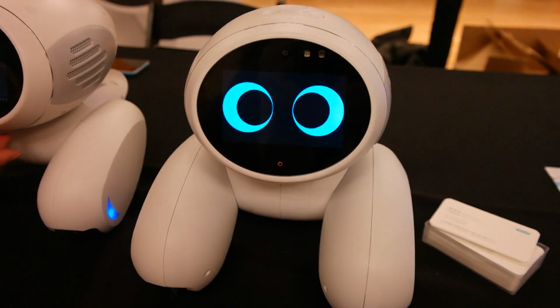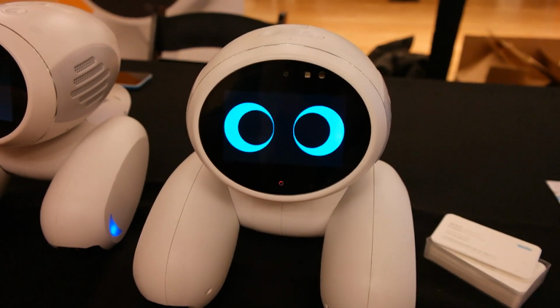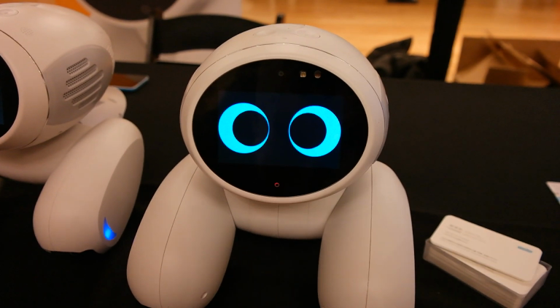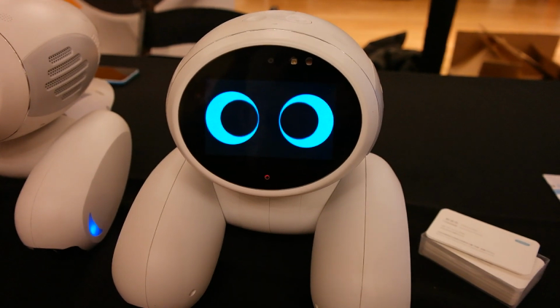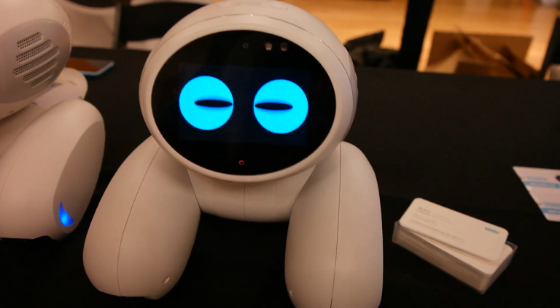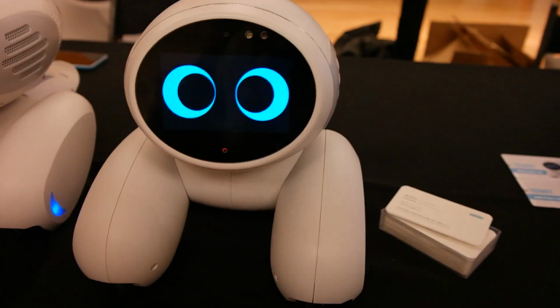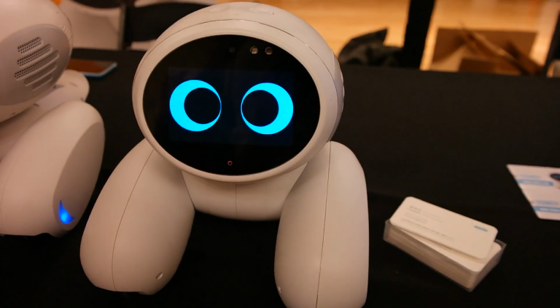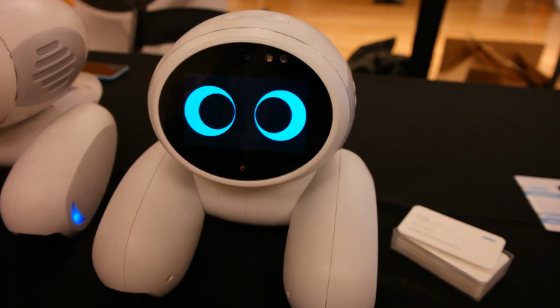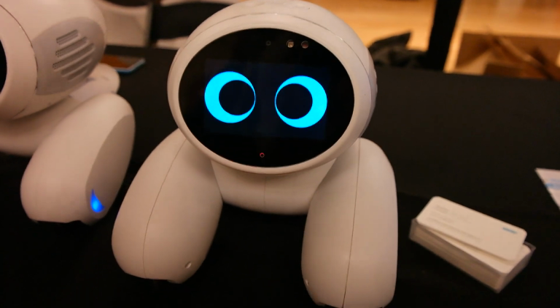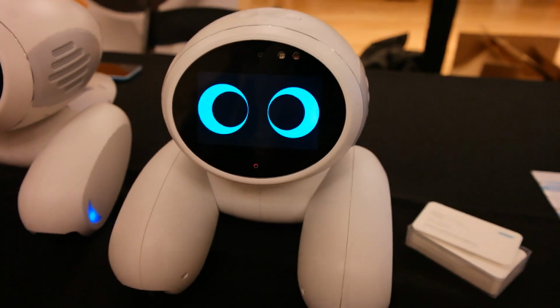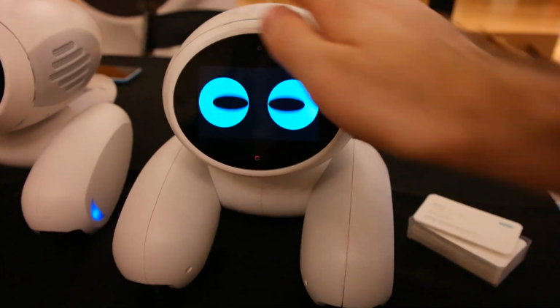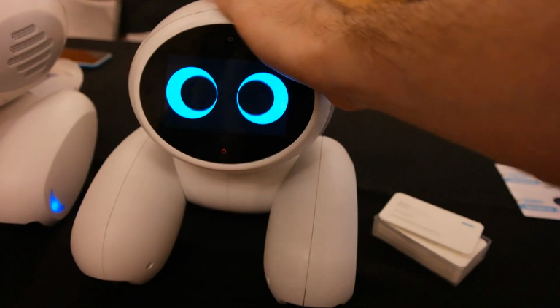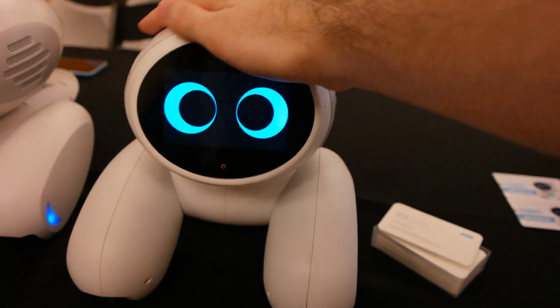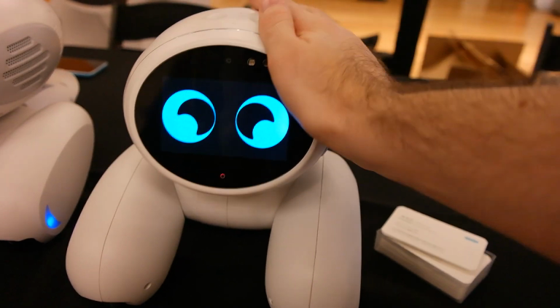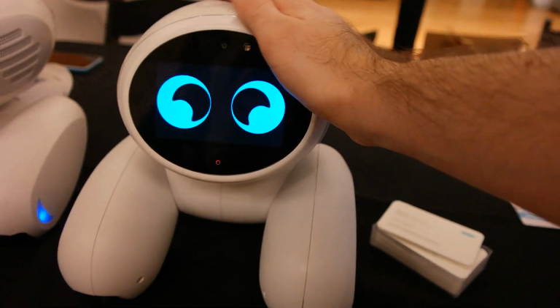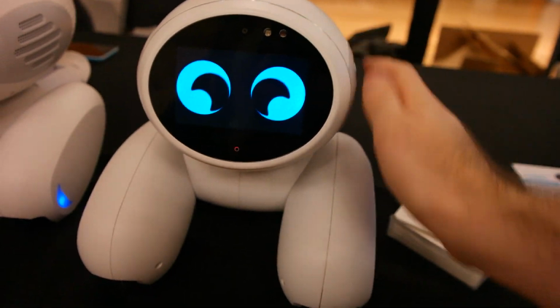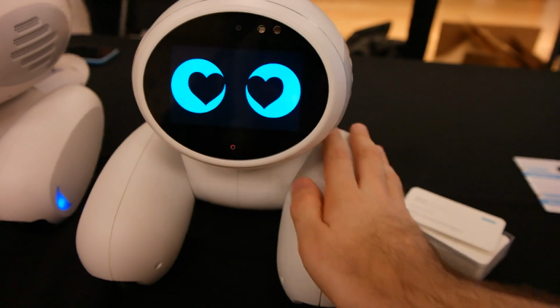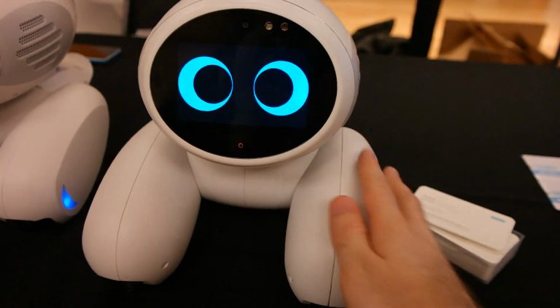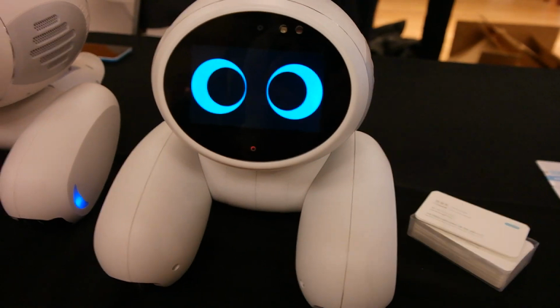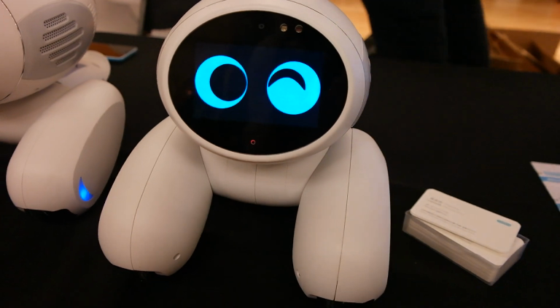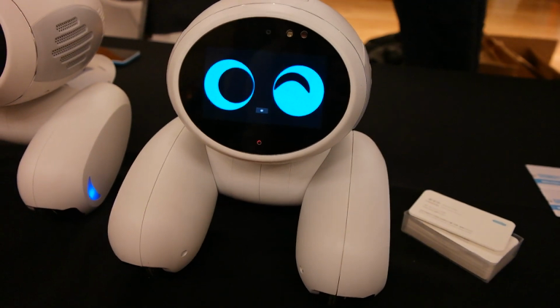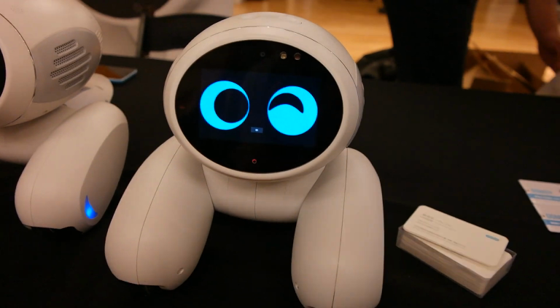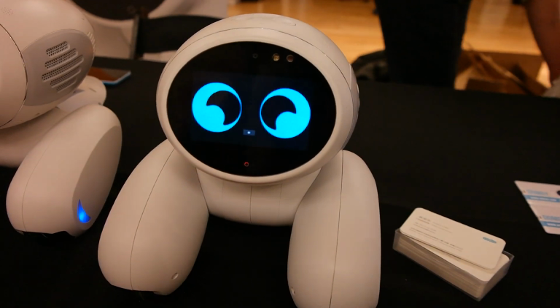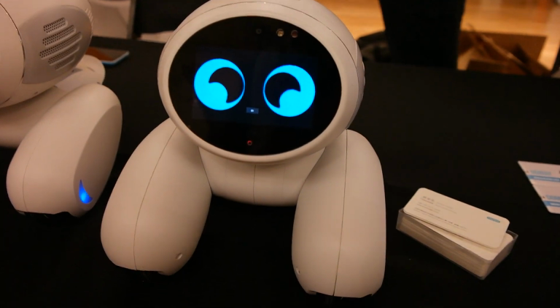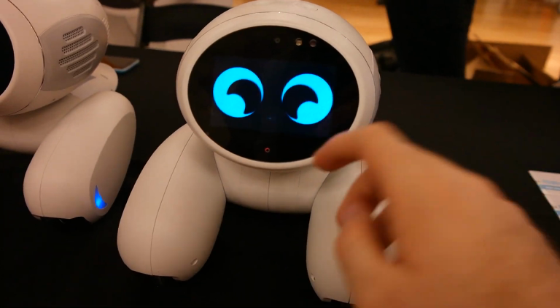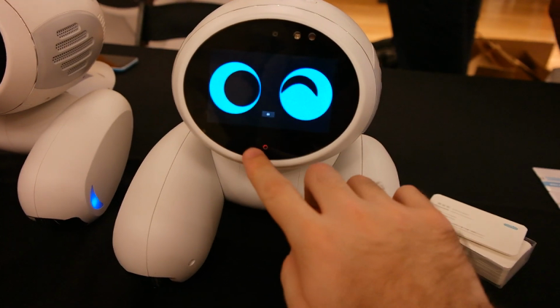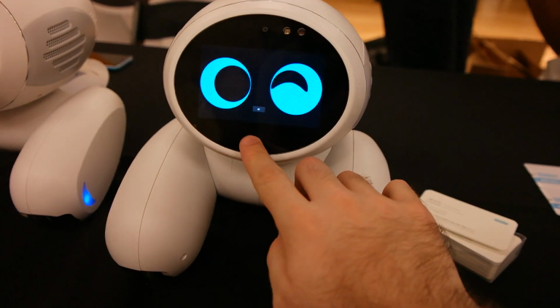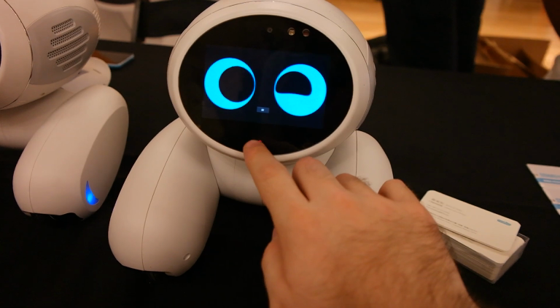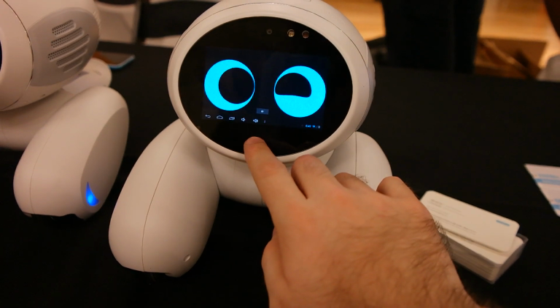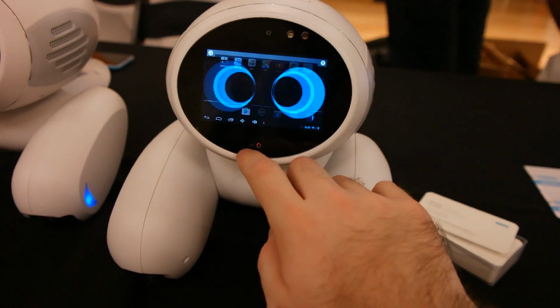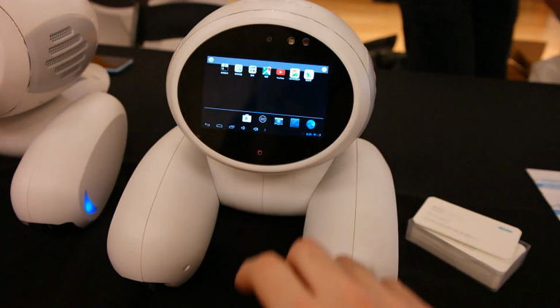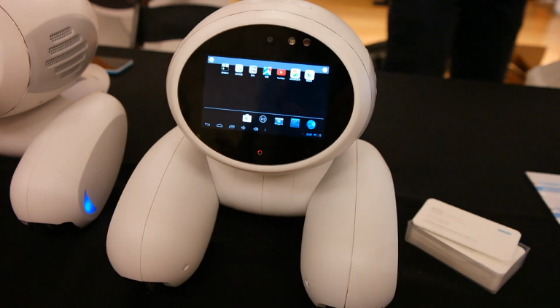This is Domchee from Rubo, and this is going to be your next pet robot. It responds to your touch, it likes being petted, and it also runs Android.